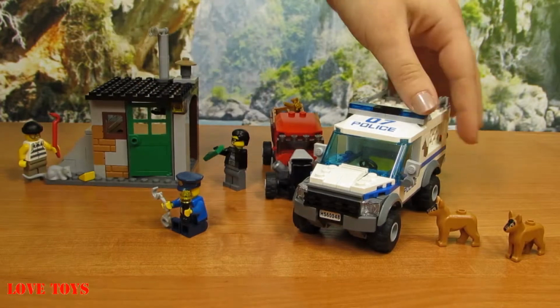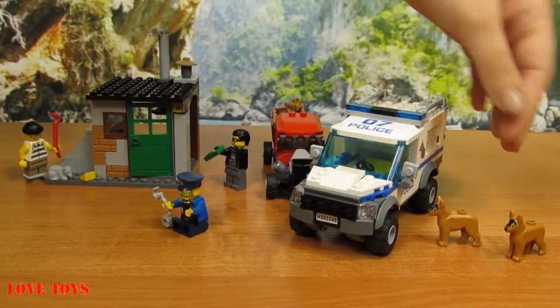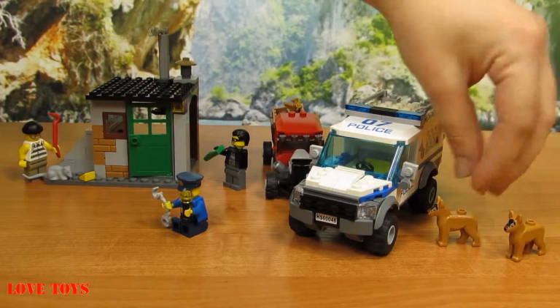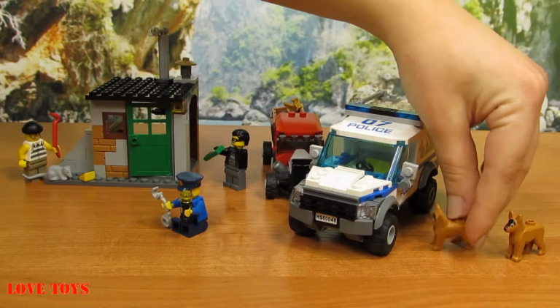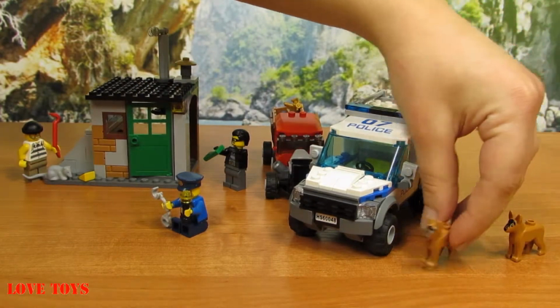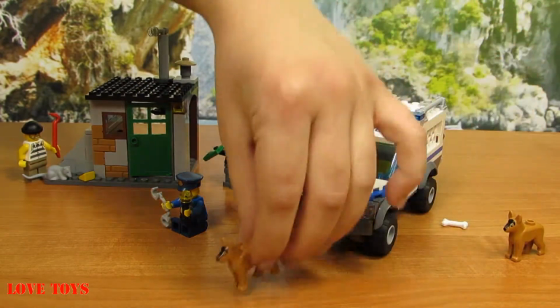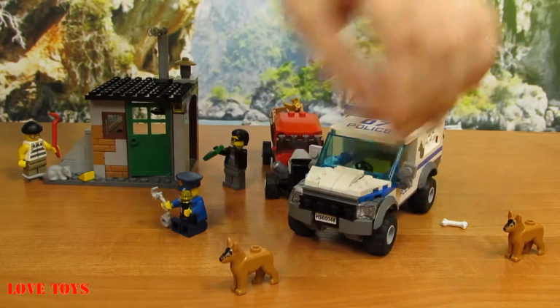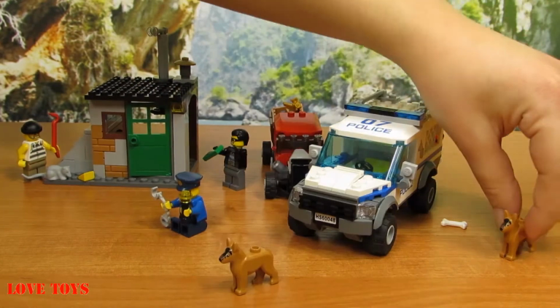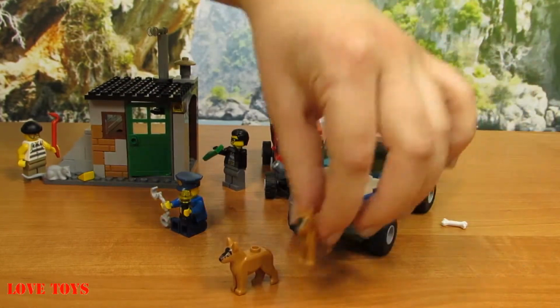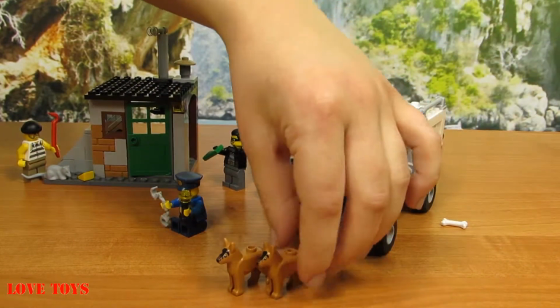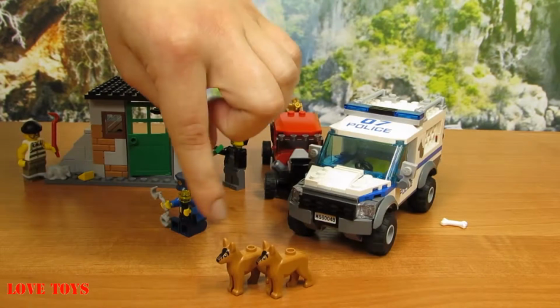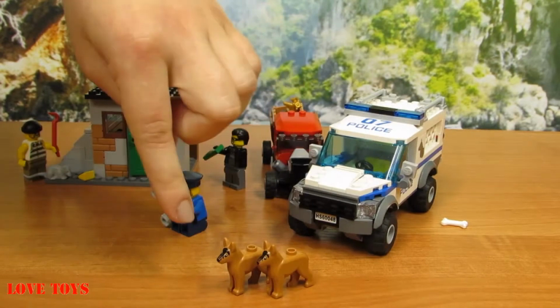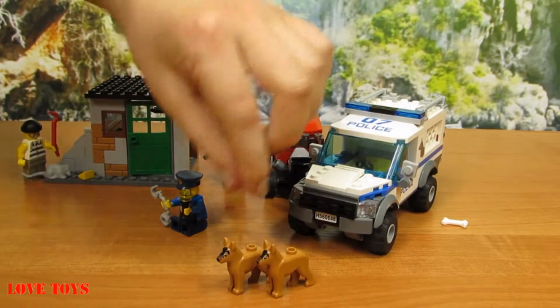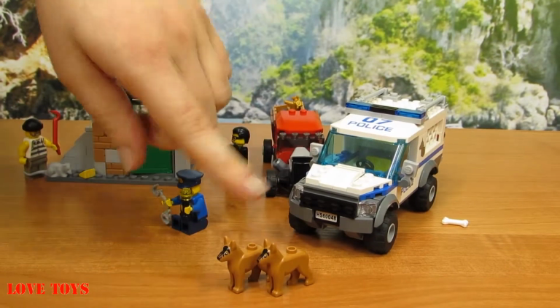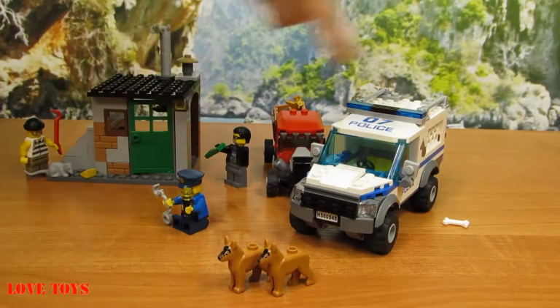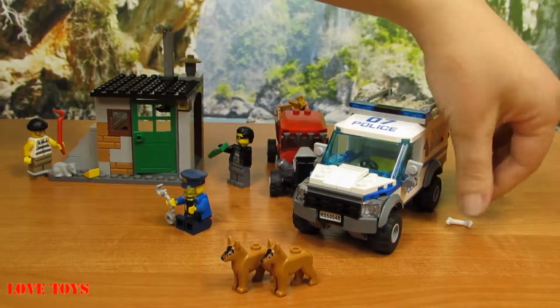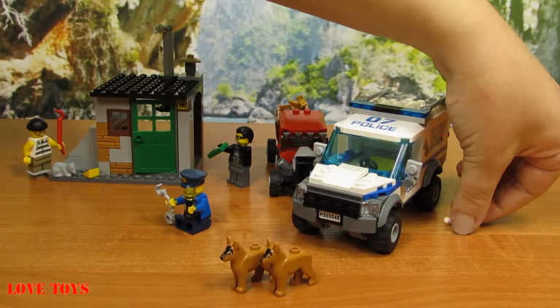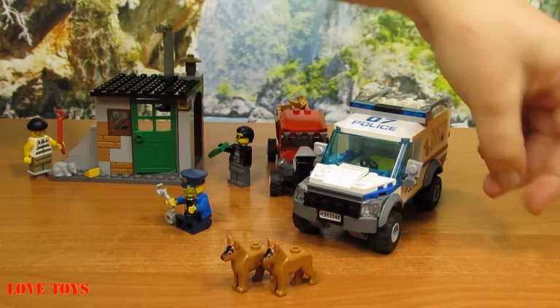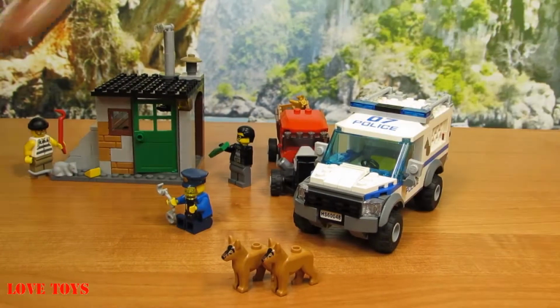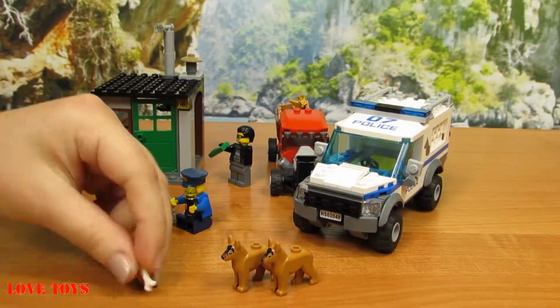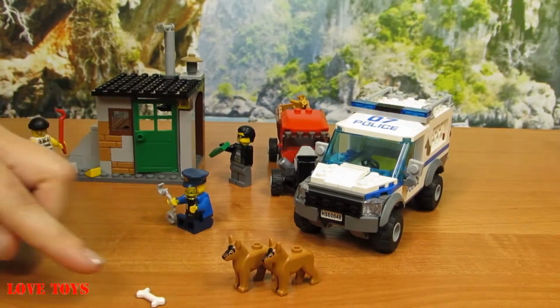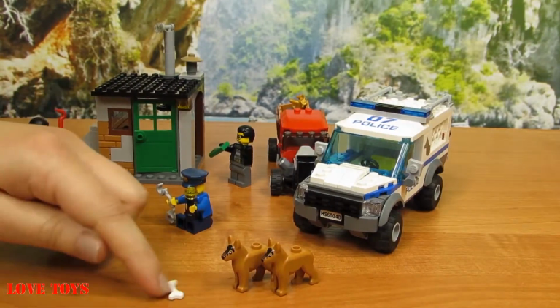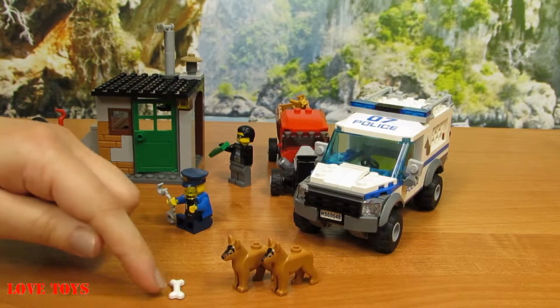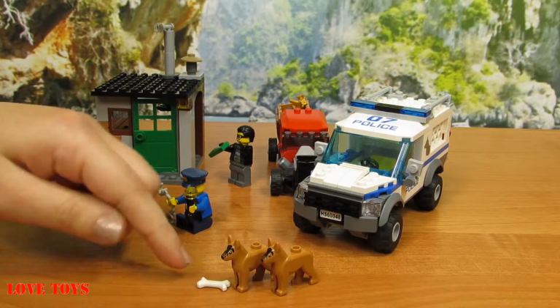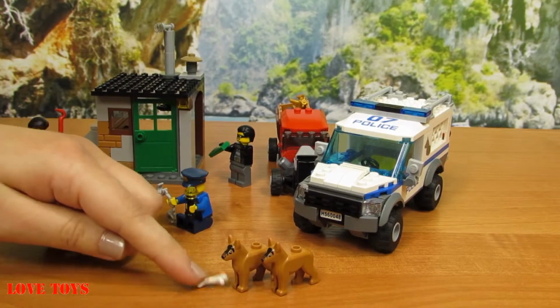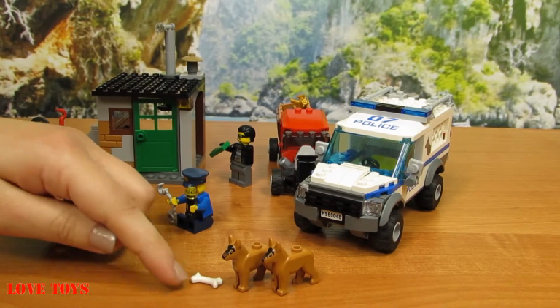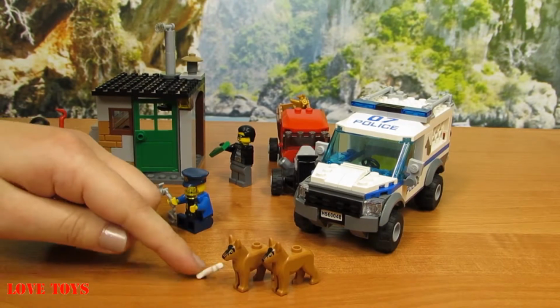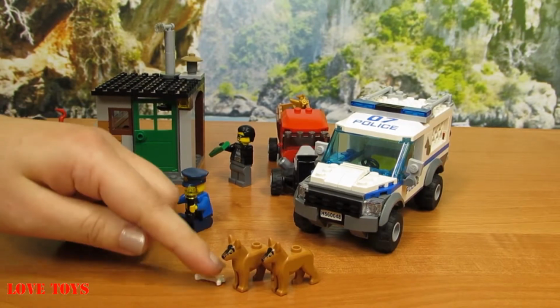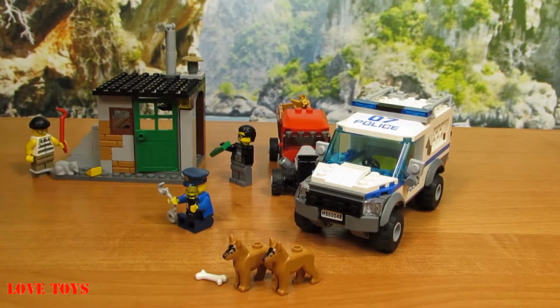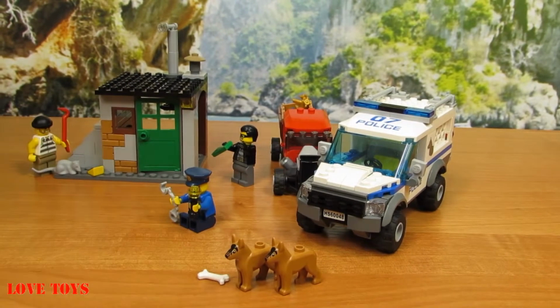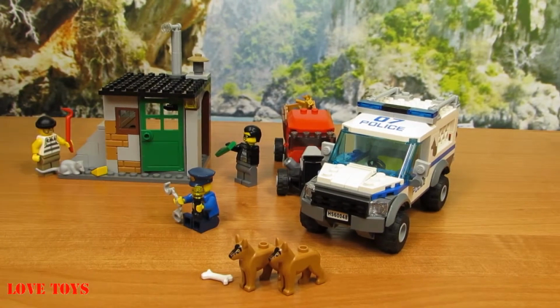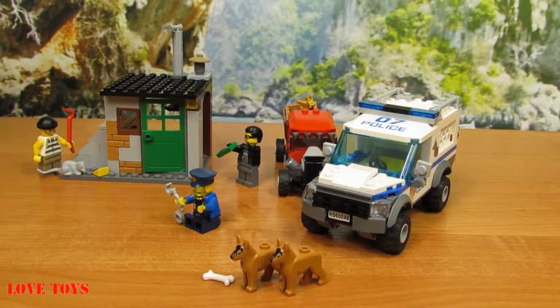He's not alone because here we've also got two brown police dogs. We can see that they look quite cute. And there's a special white bone for them to encourage them on their mission.